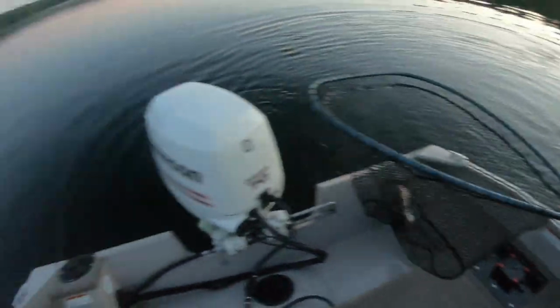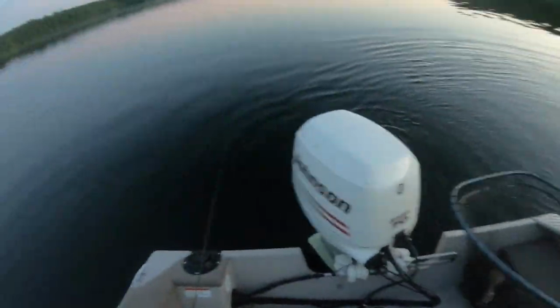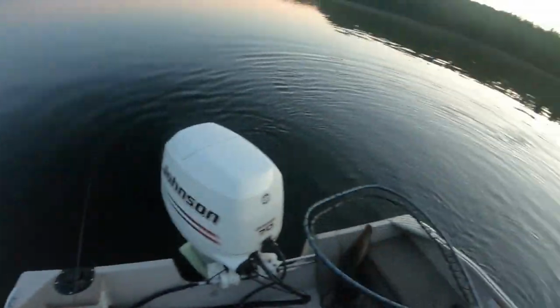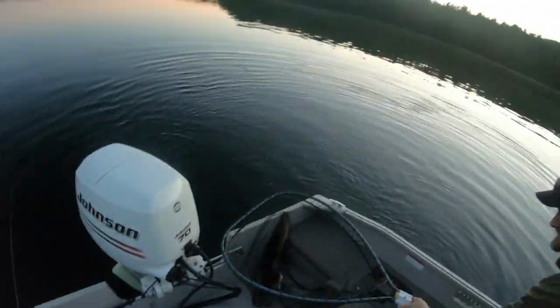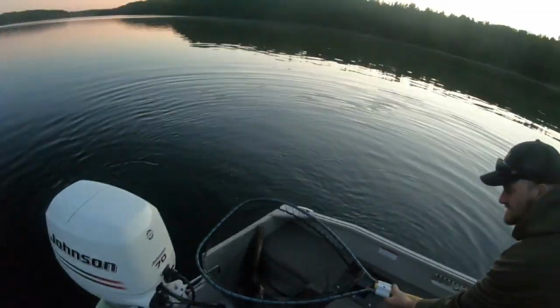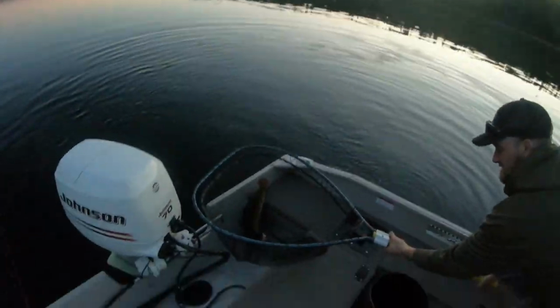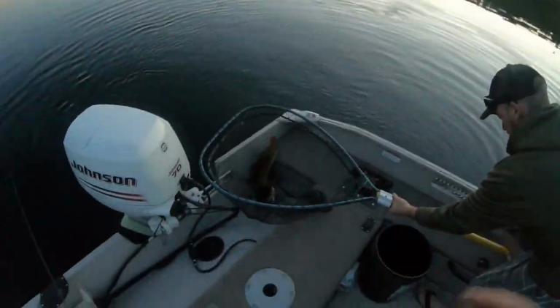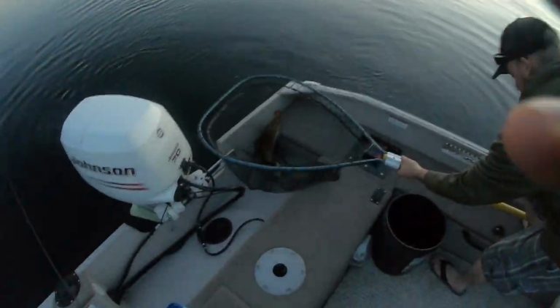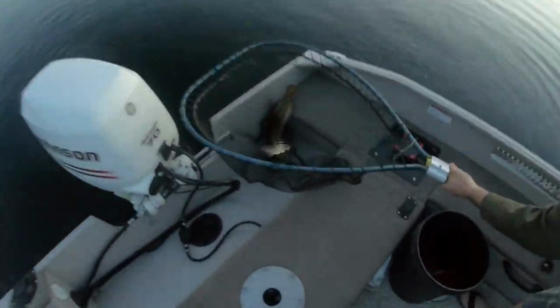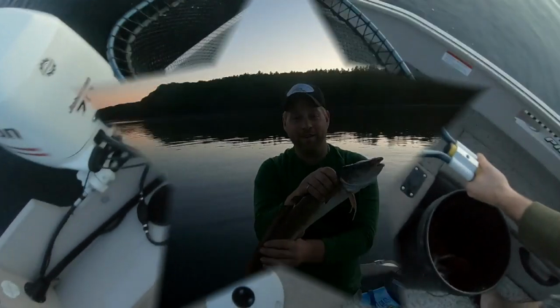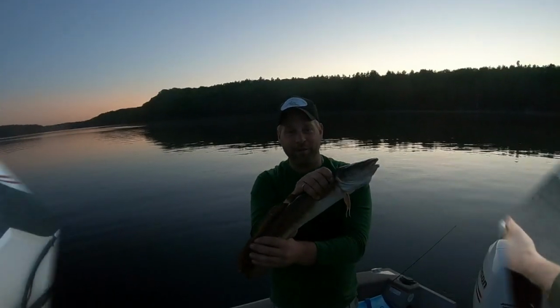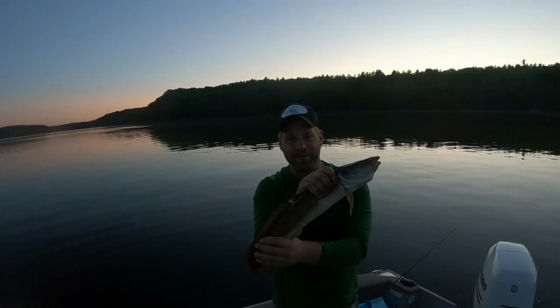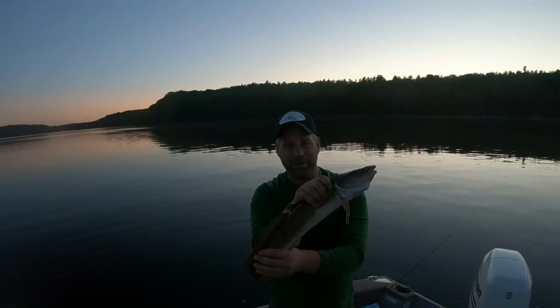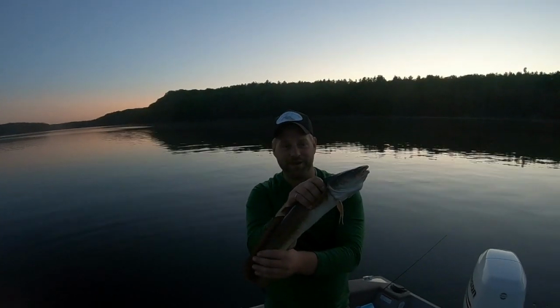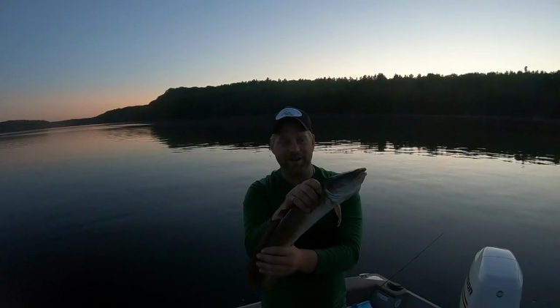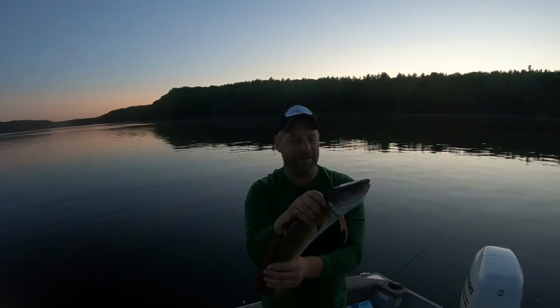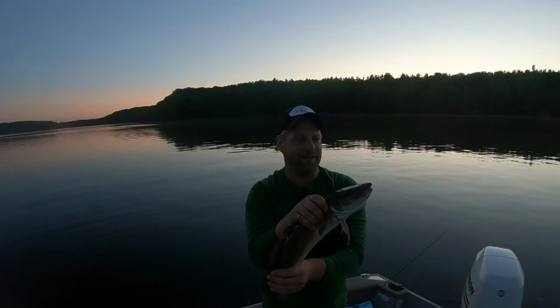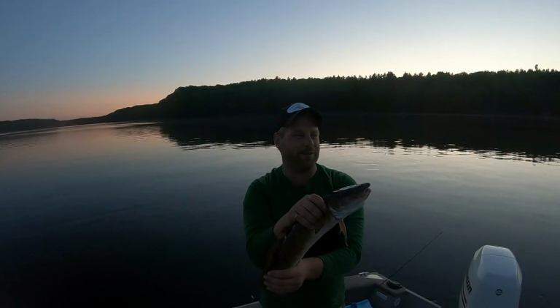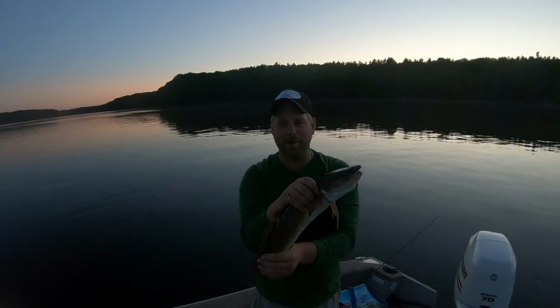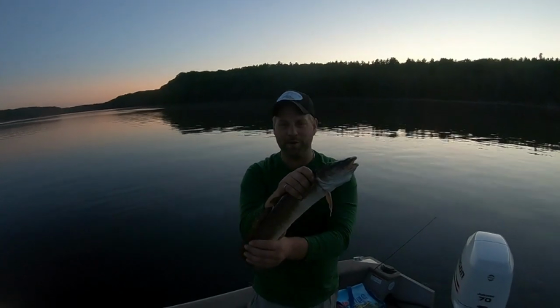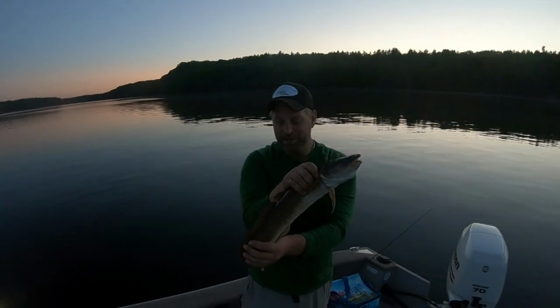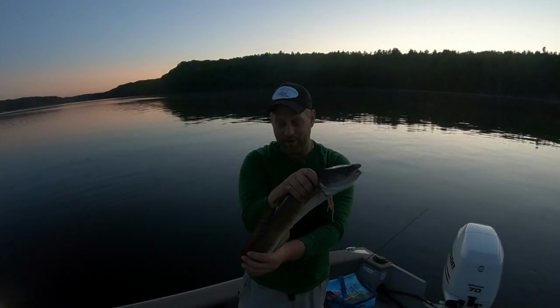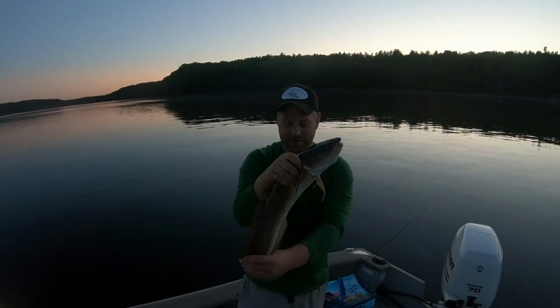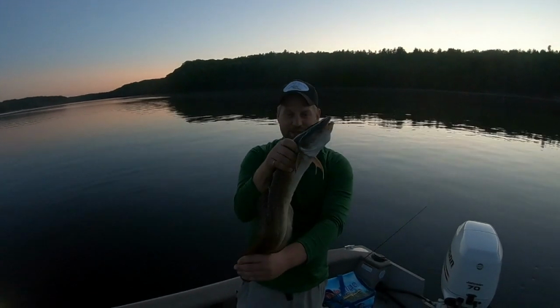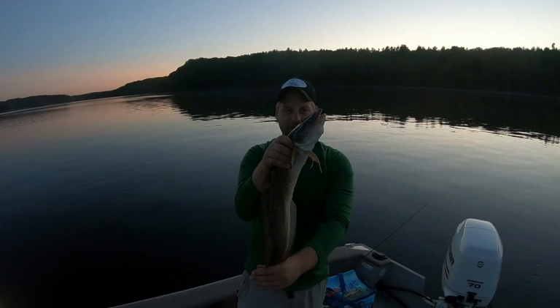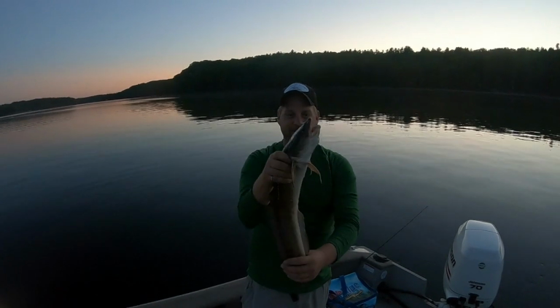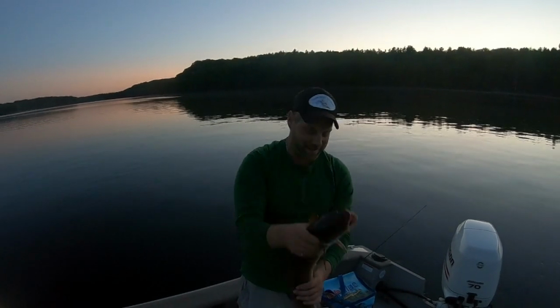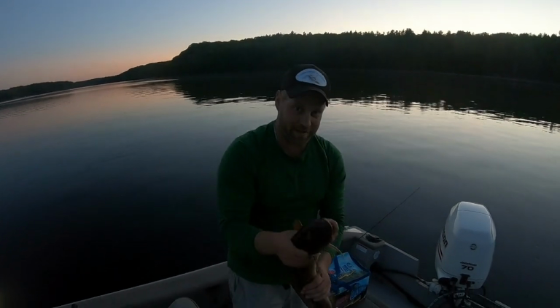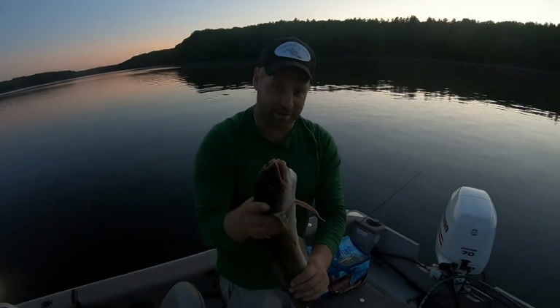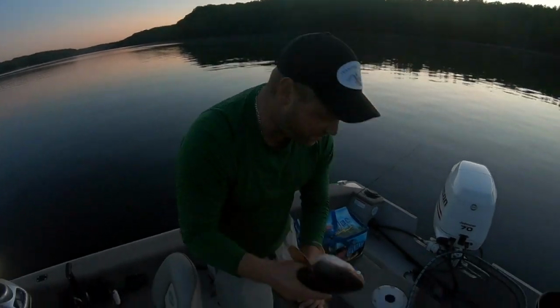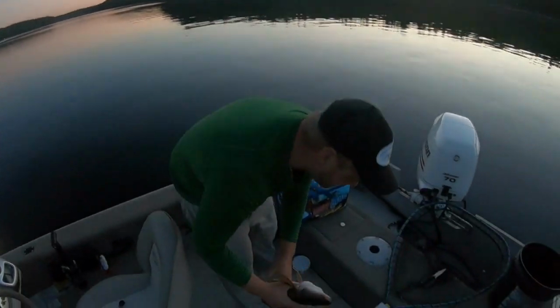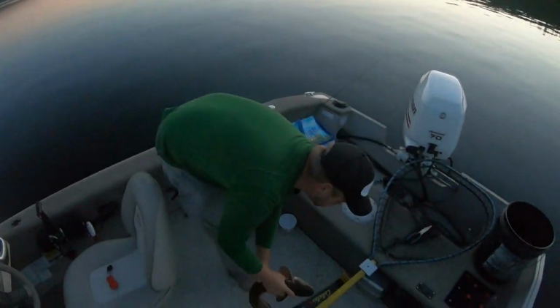Let's get the hook out of him and get a measurement. Alright, folks. Team Drag Pullers here. Thank you, PowerPro. We got ourselves a nice looking little burbot. Let's put him on the bump board for measurement.